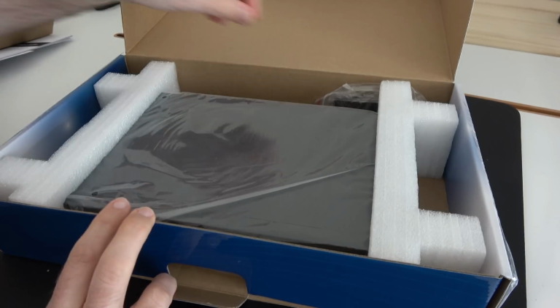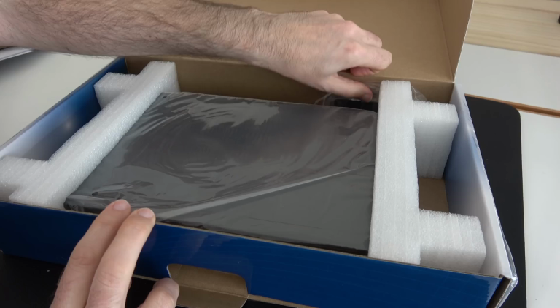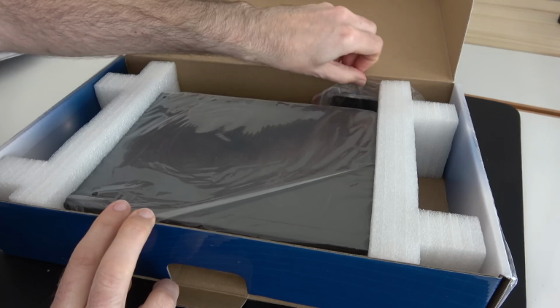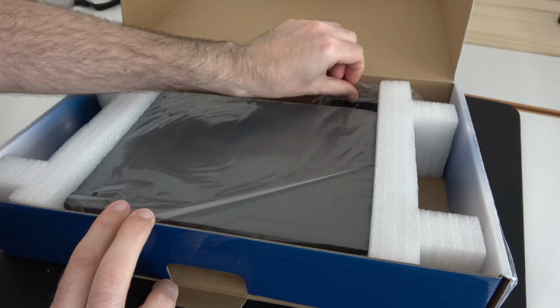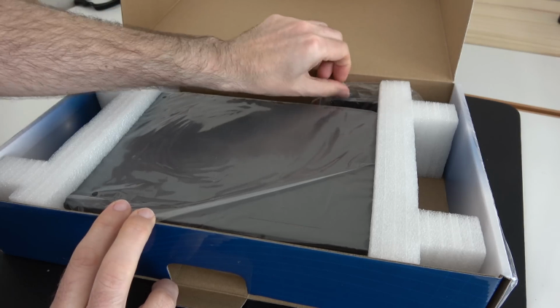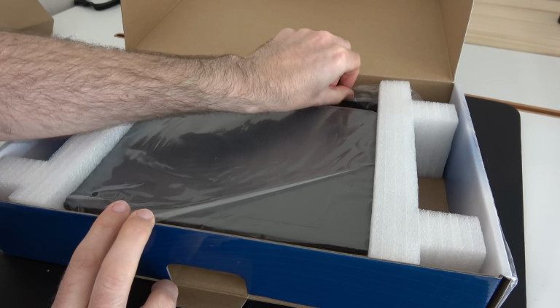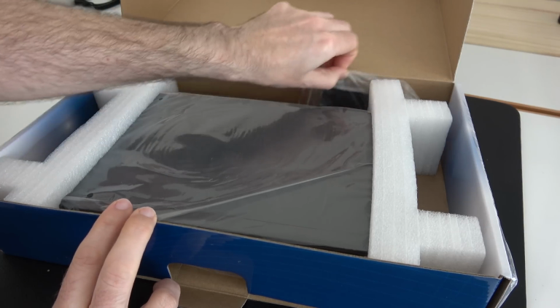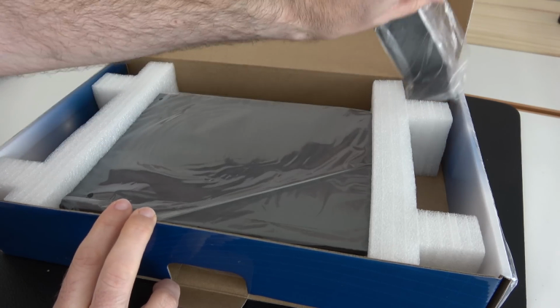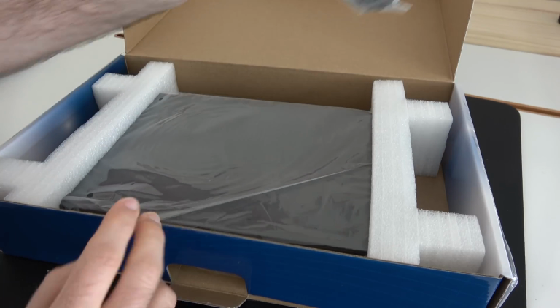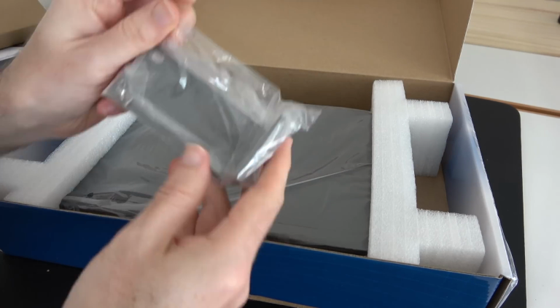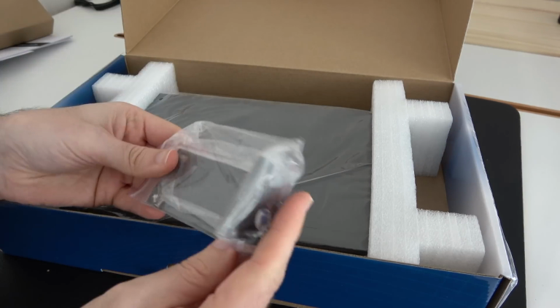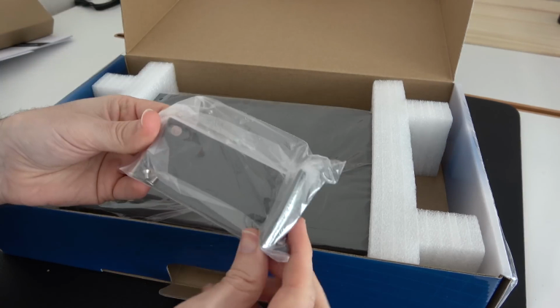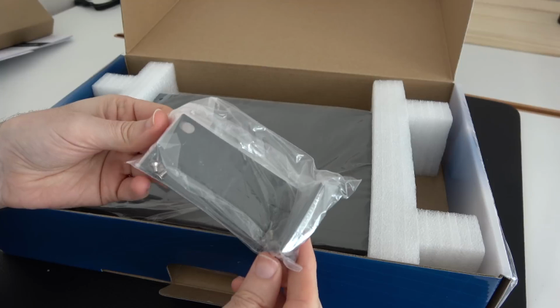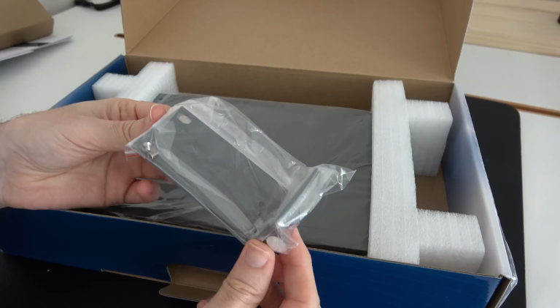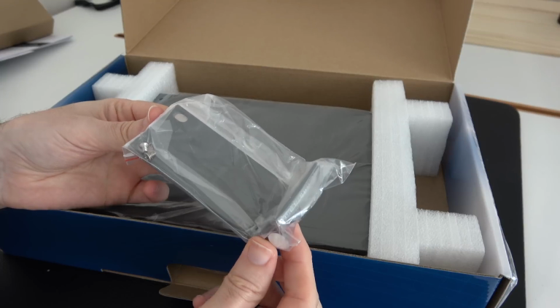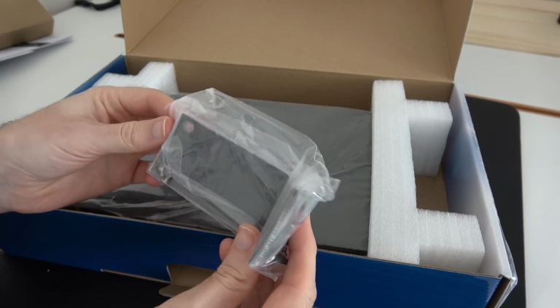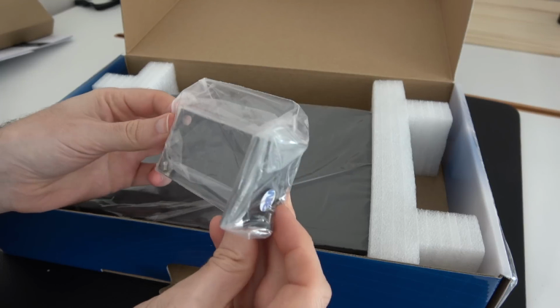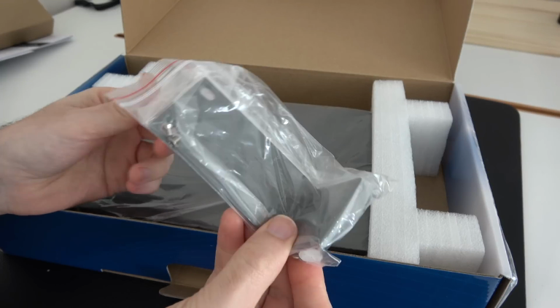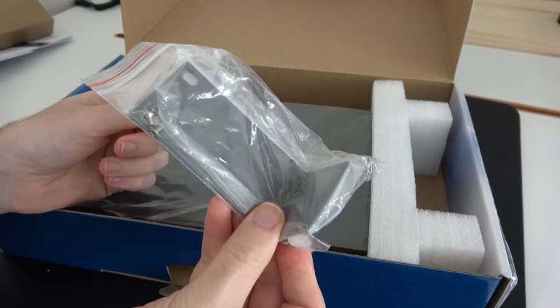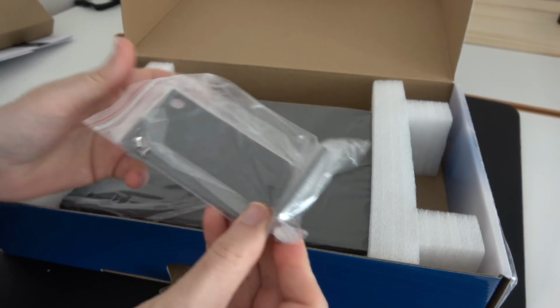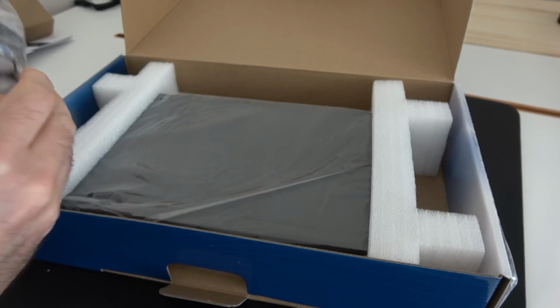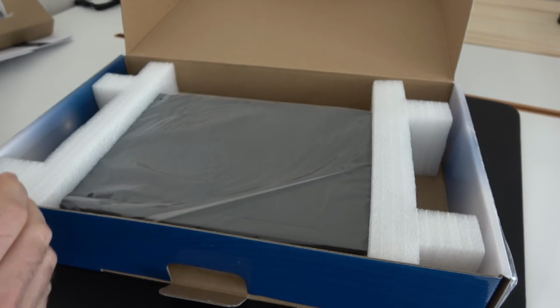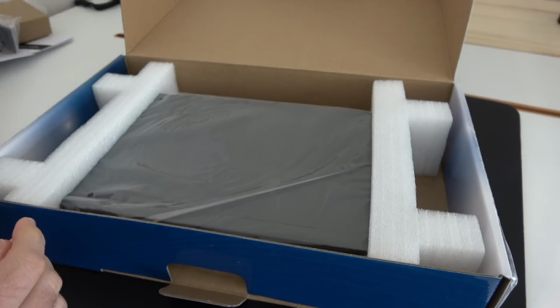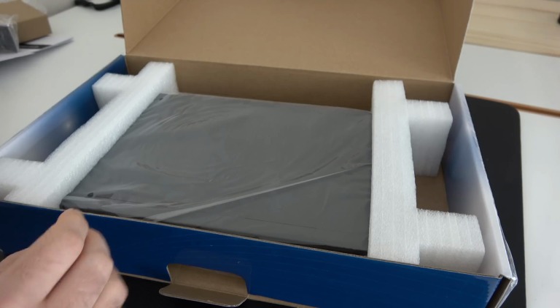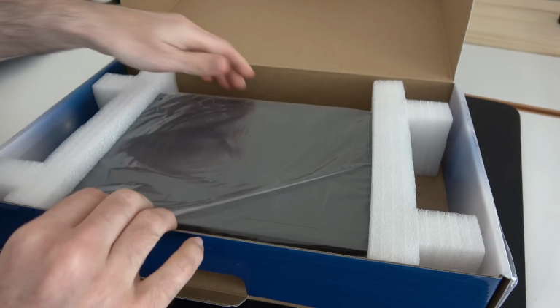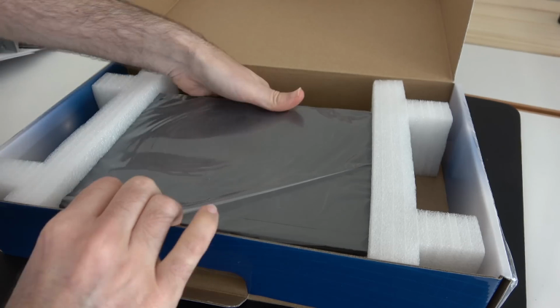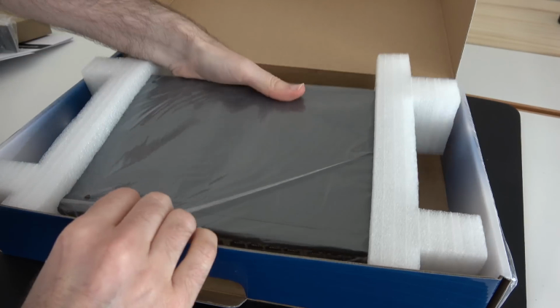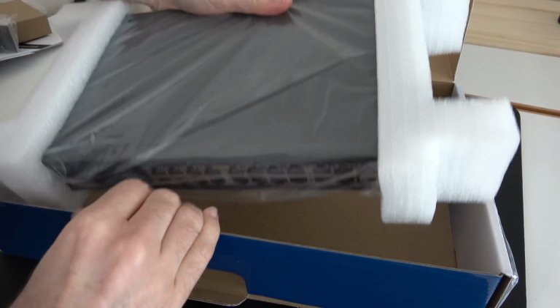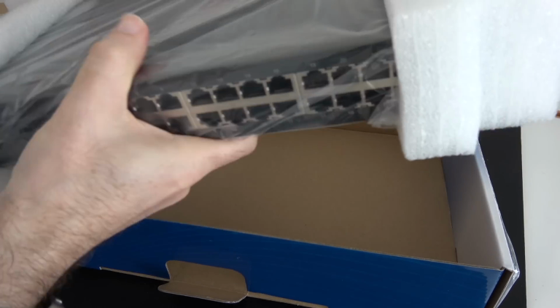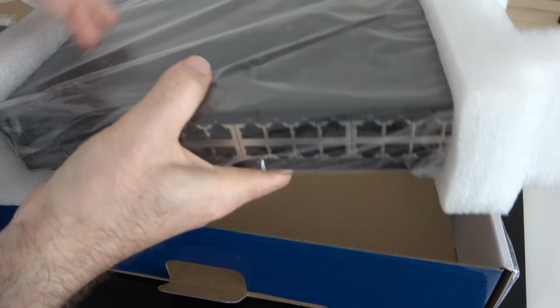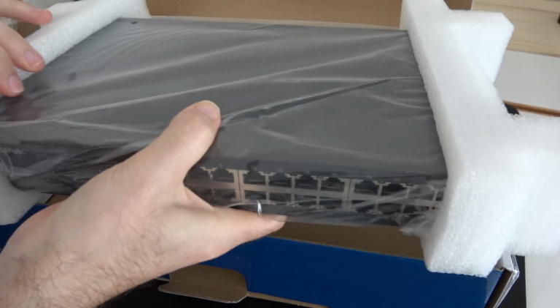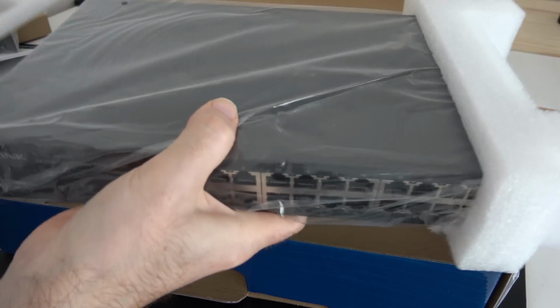We've also got some little brackets here — this is for if you're going to be mounting this into a rack — and then we've got the switch itself.